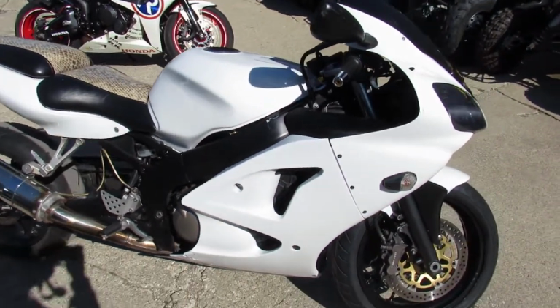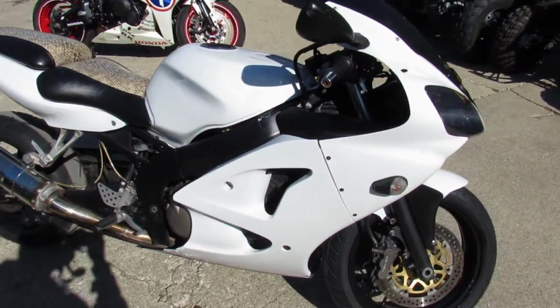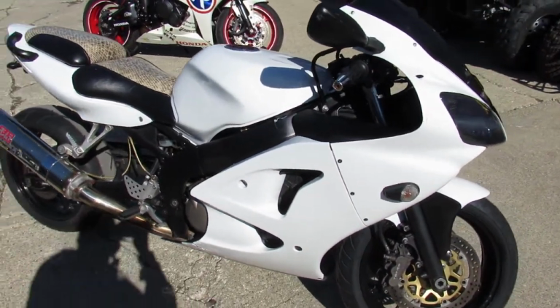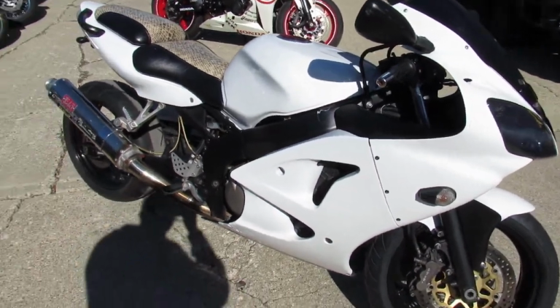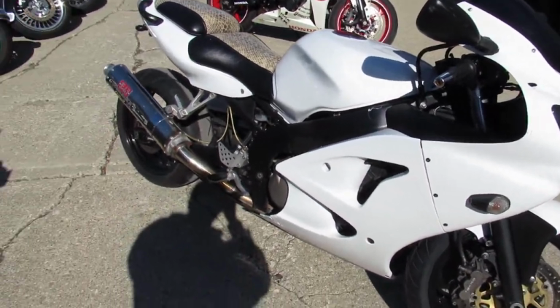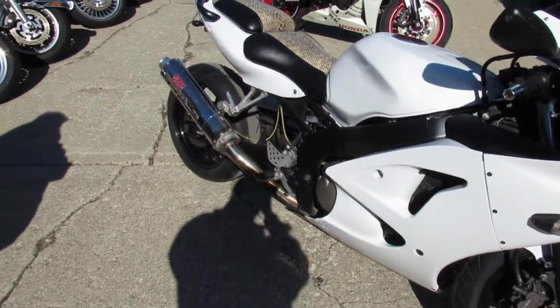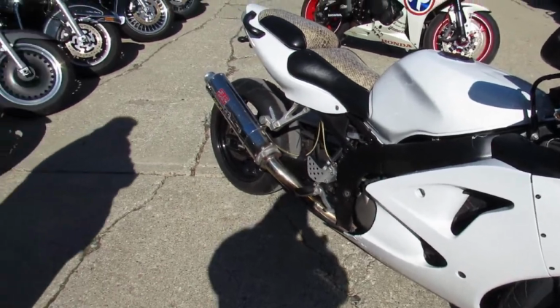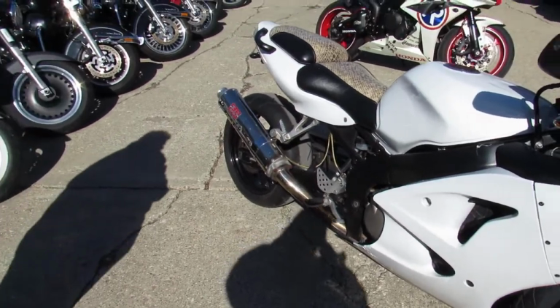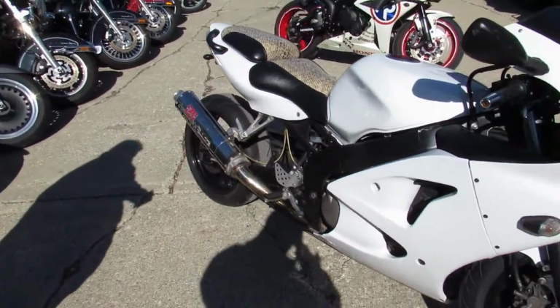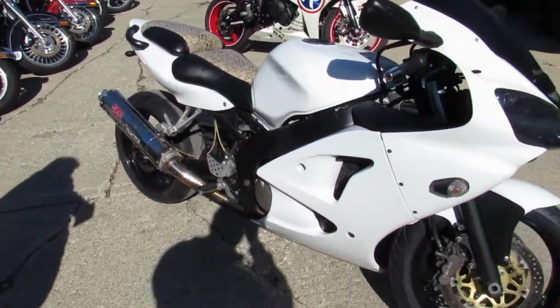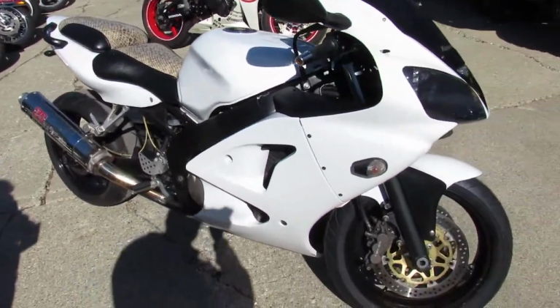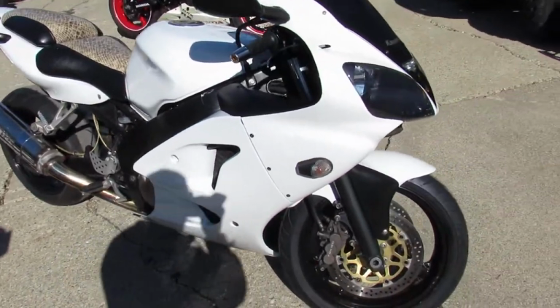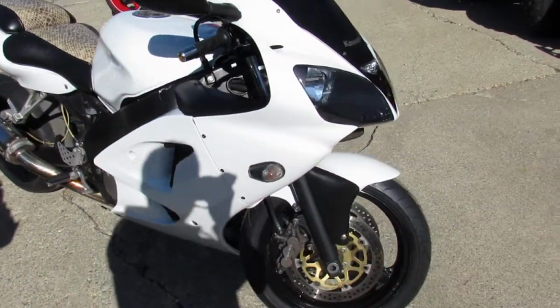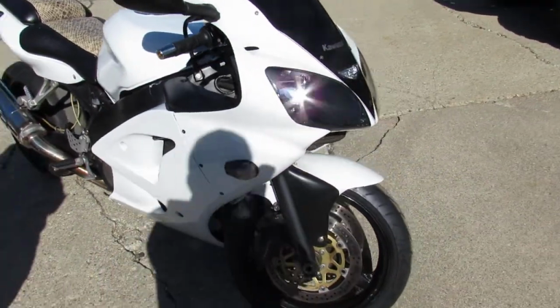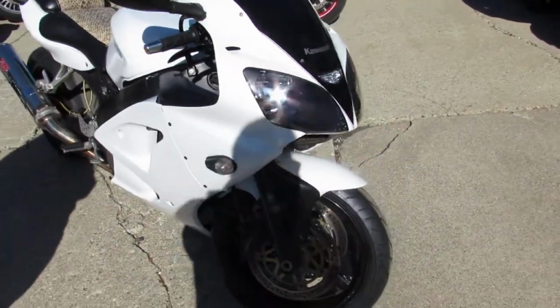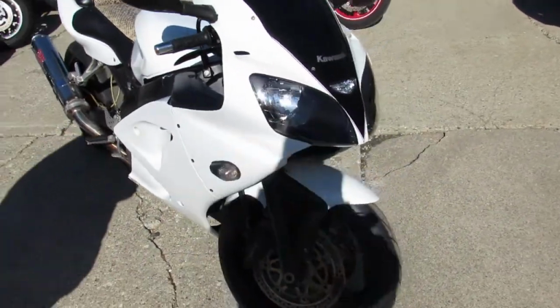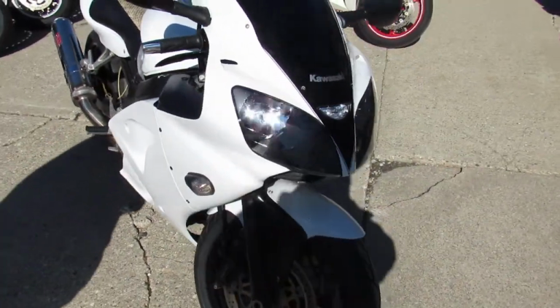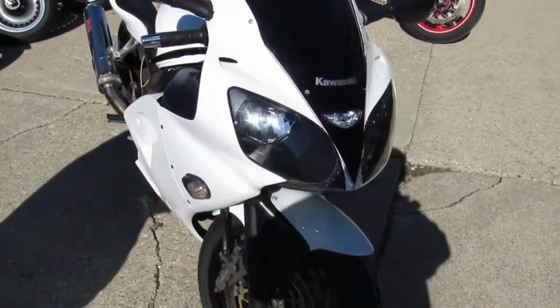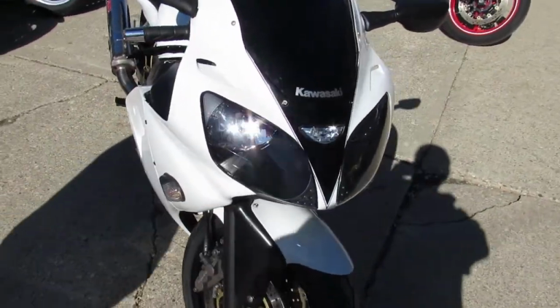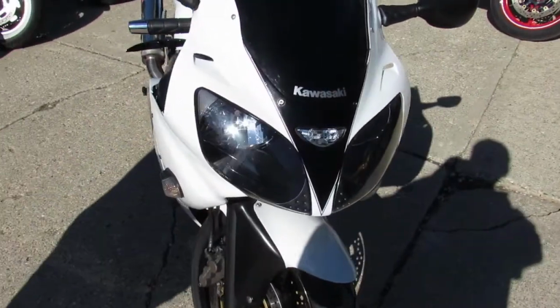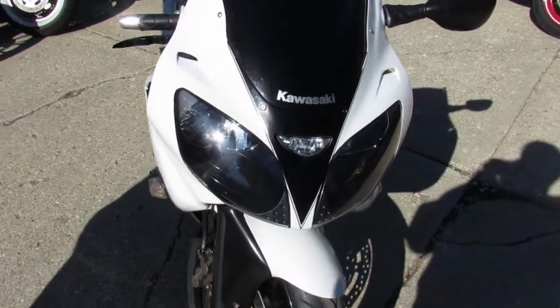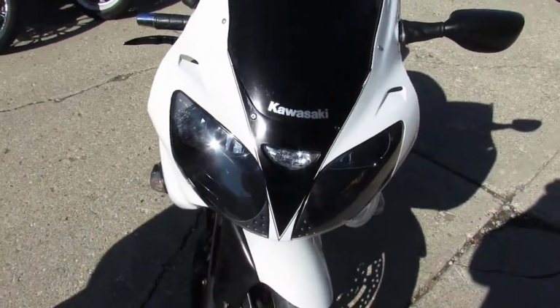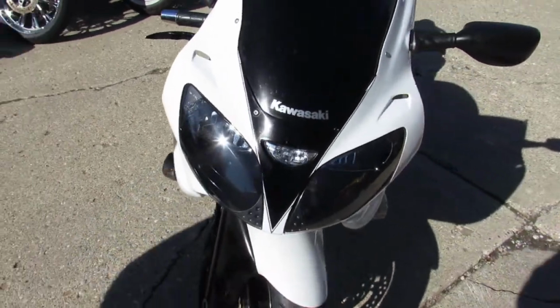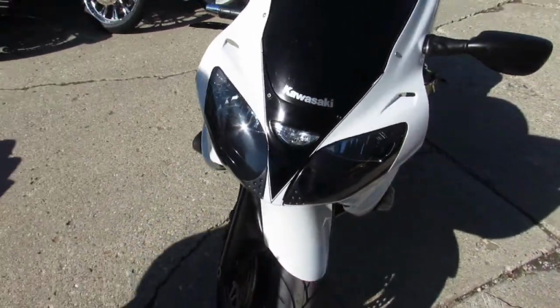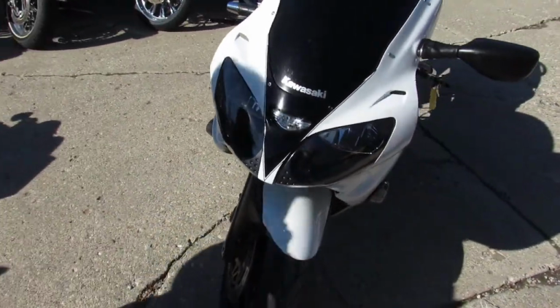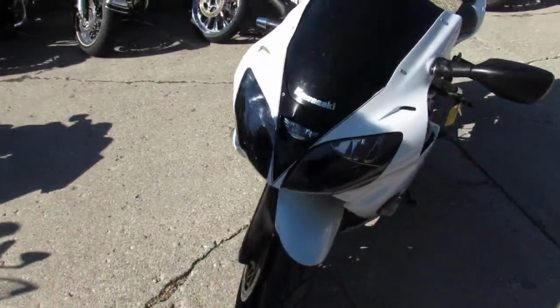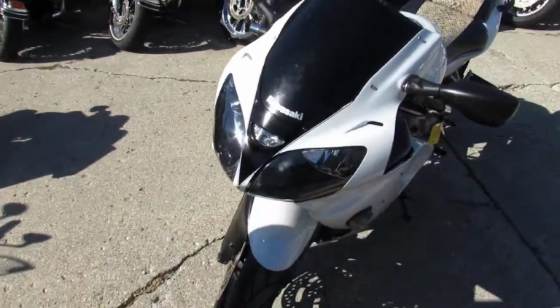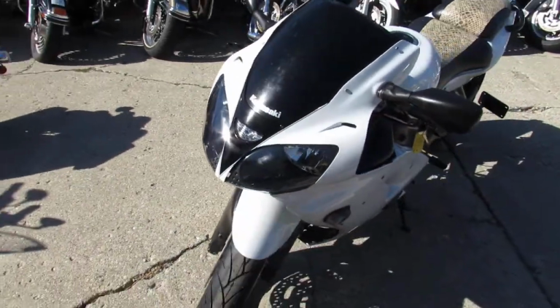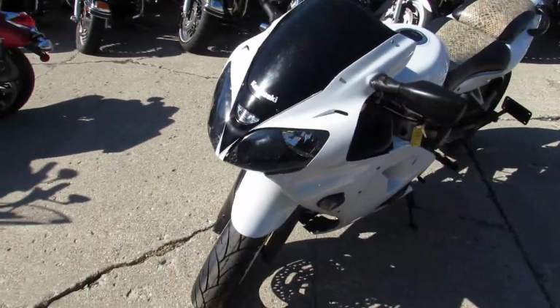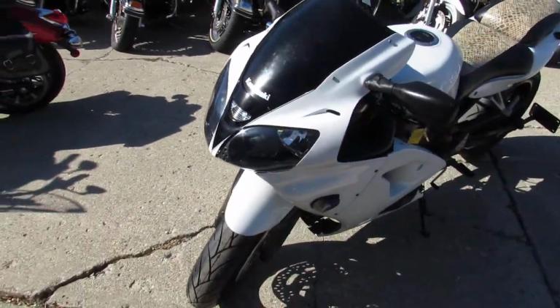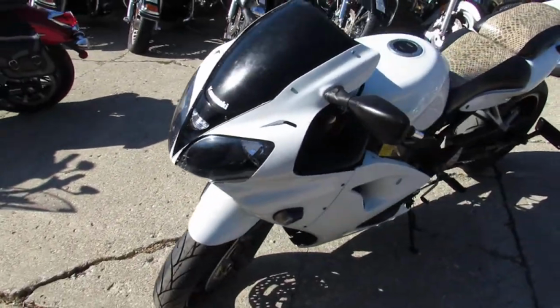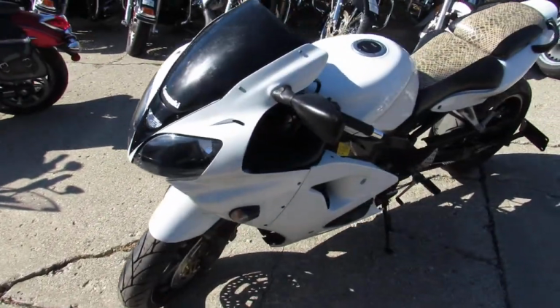It's got the extended swing arm, Yoshimura stainless exhaust. Don't miss out on this one — sharp-looking bike, only $1,500, guys. Give us a call today and you can ride today. It's ApprovalPowerSports.com.